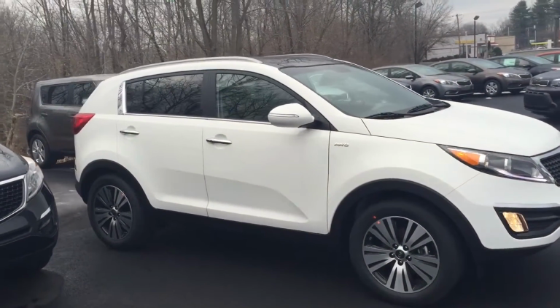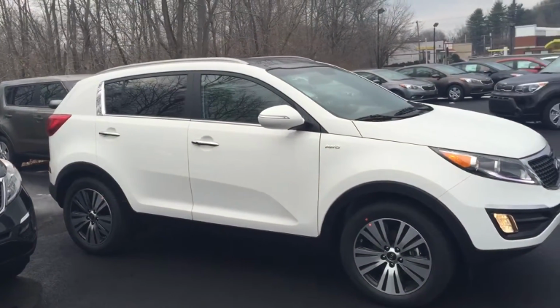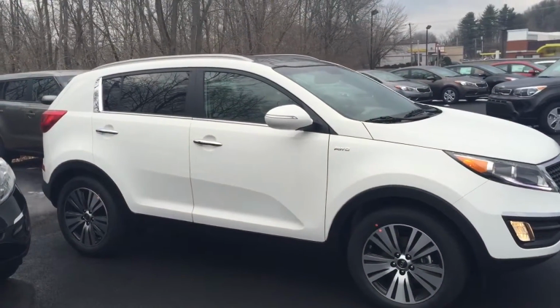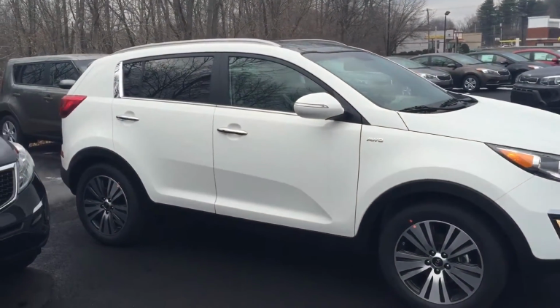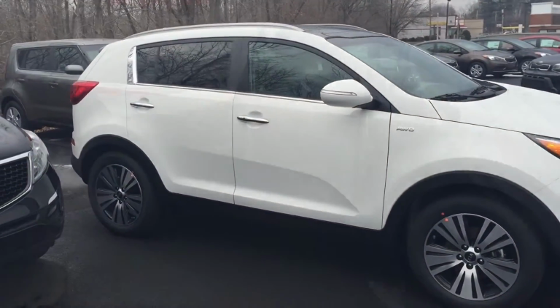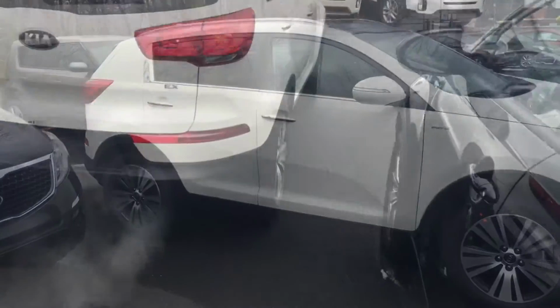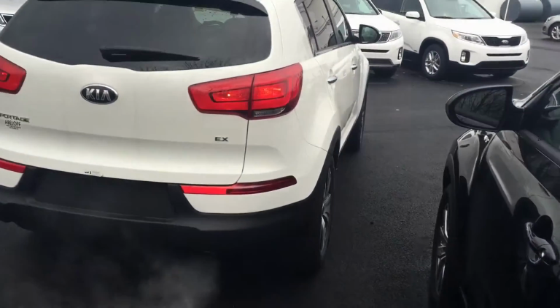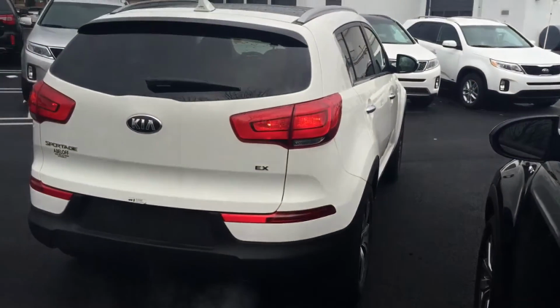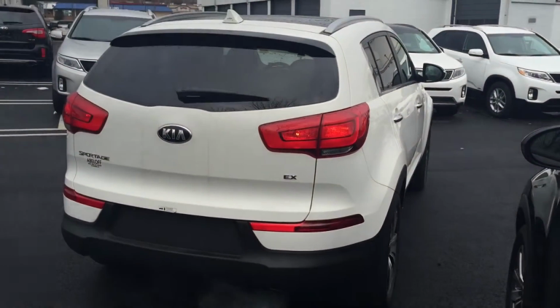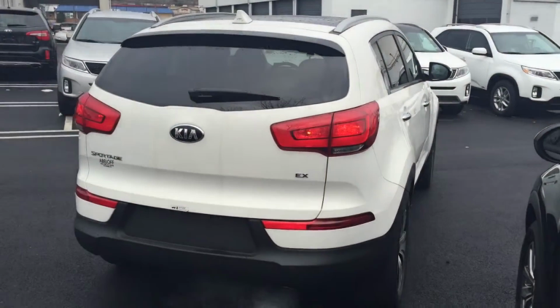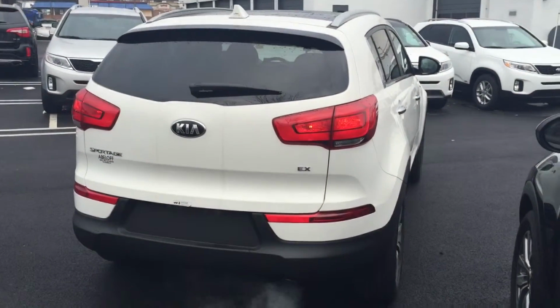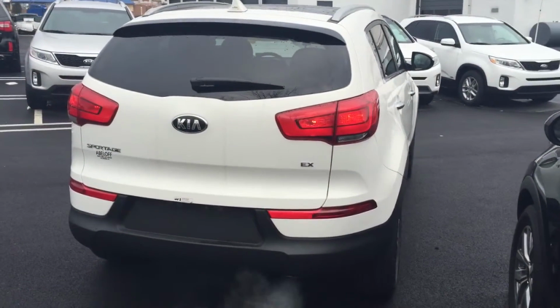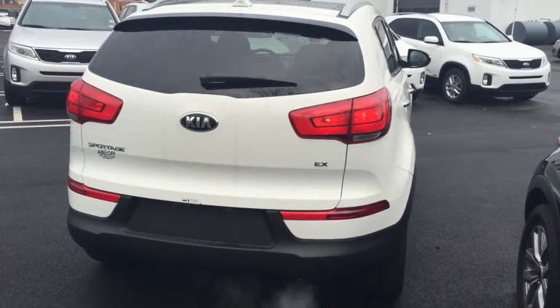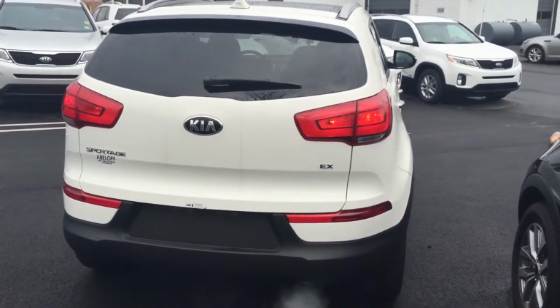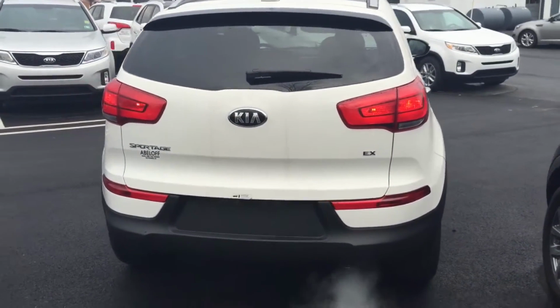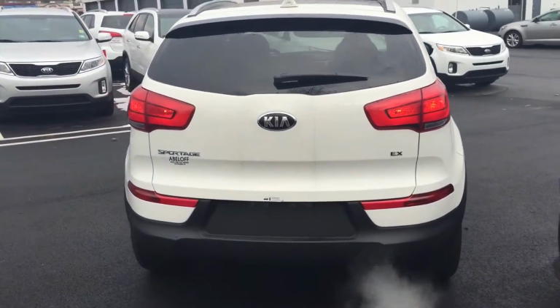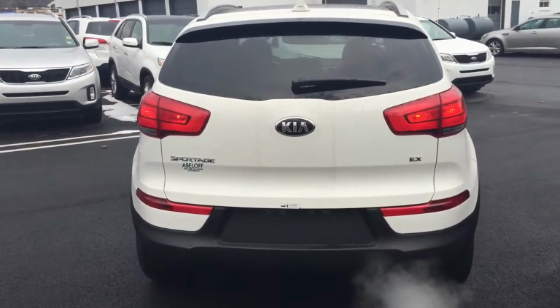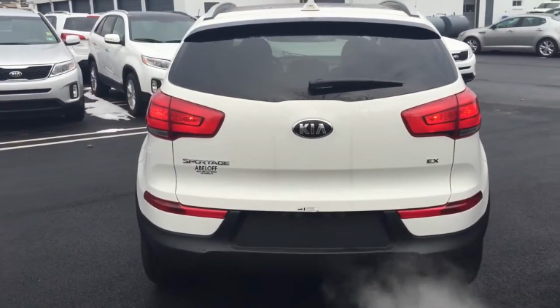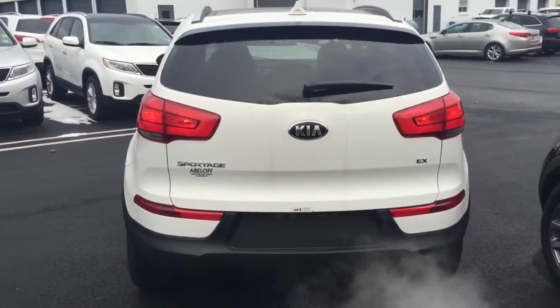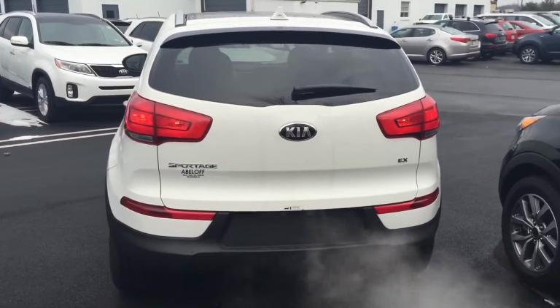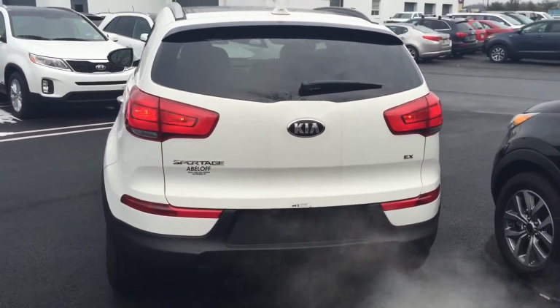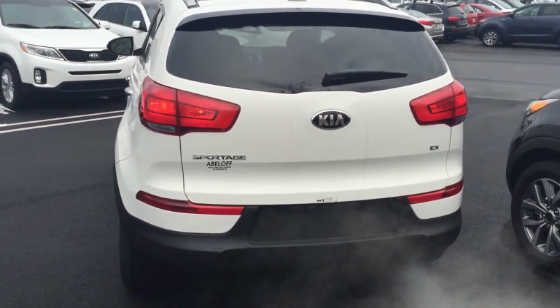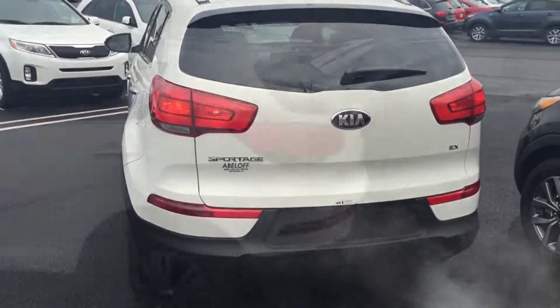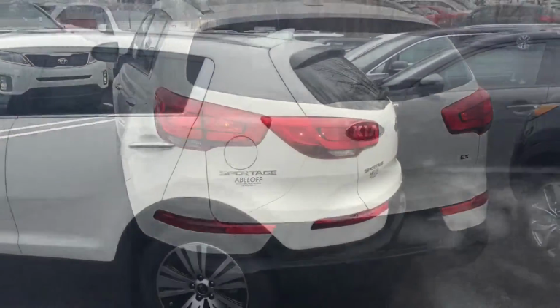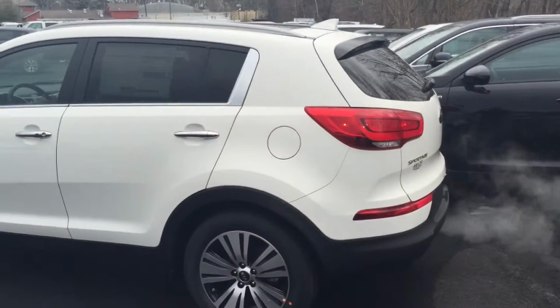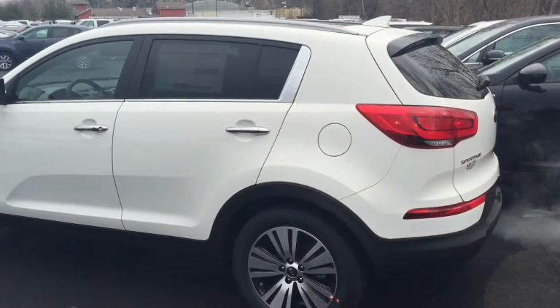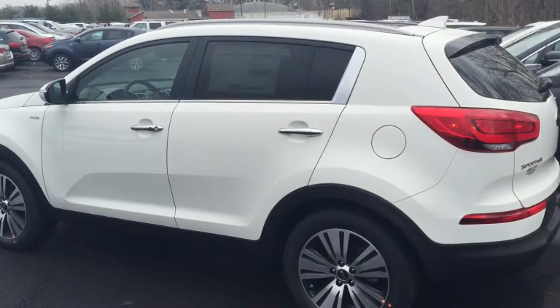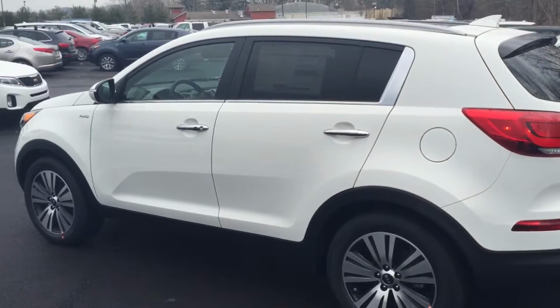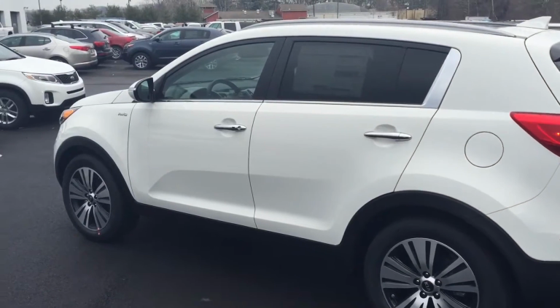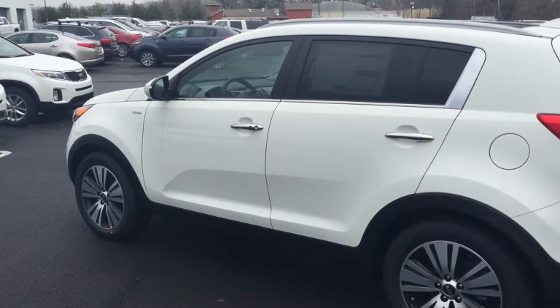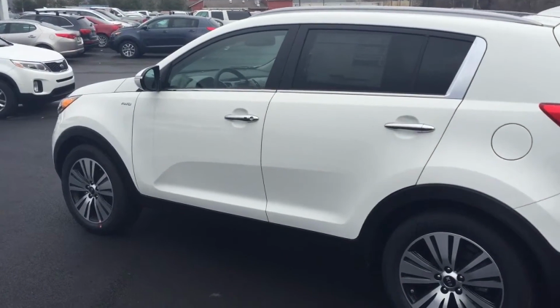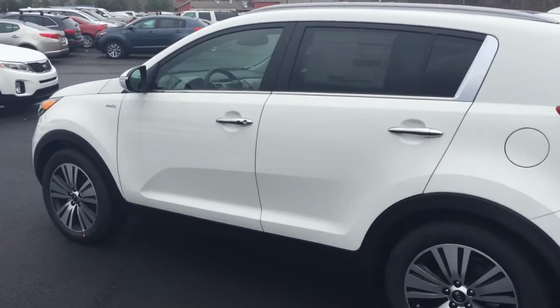We have the leather interior, the sunroof, the navigation system, heated and cooled seats inside. We'll take a quick look around the outside of the vehicle and then take a look inside as well. A big fan of the wheels on this model — really sharp, really stand out, especially with the white exterior.